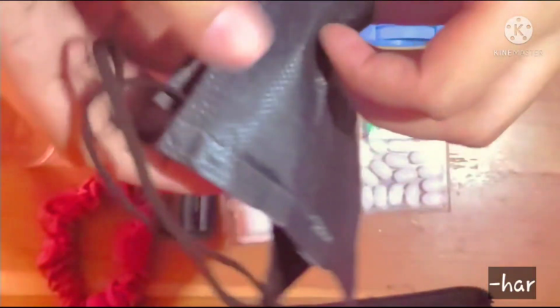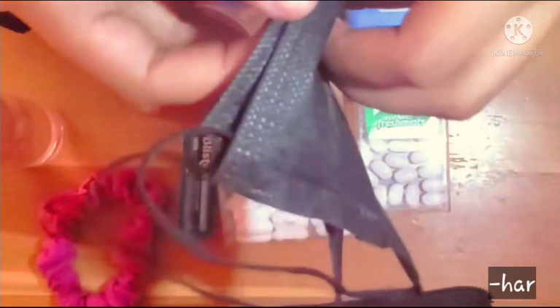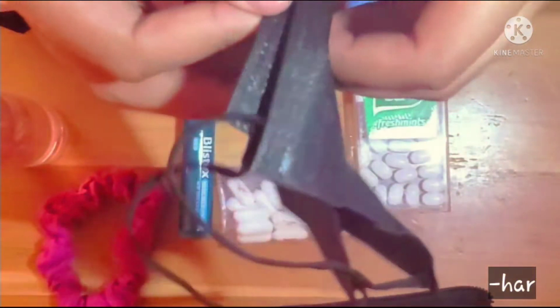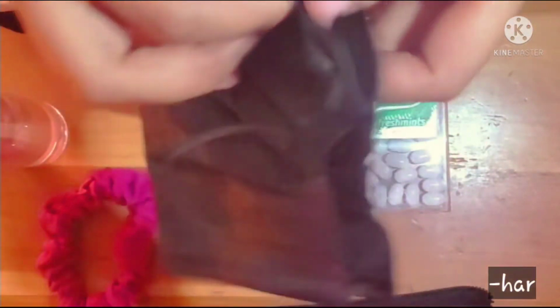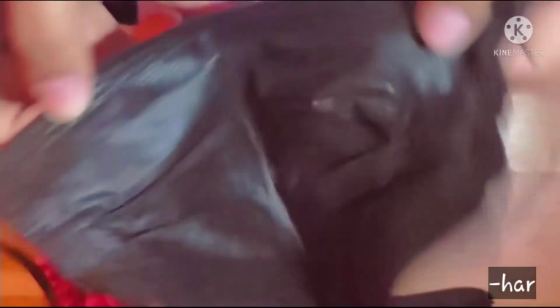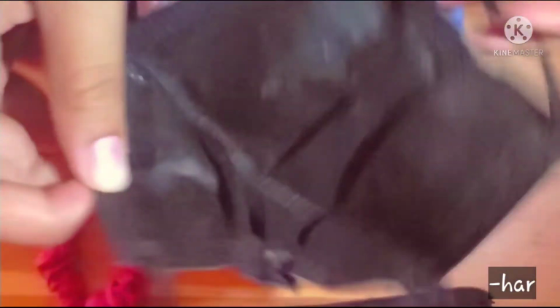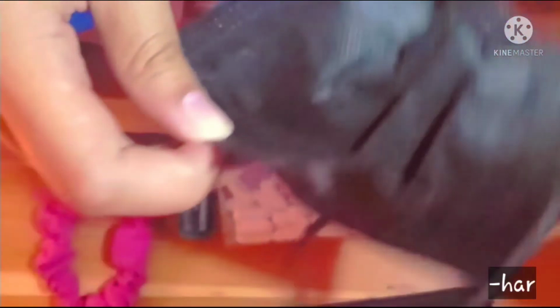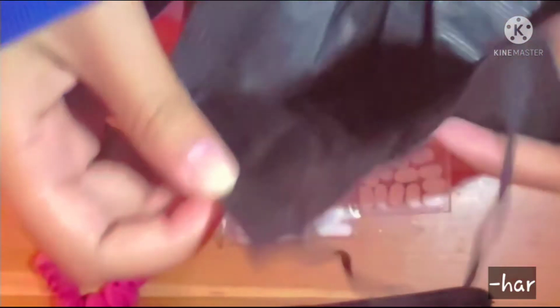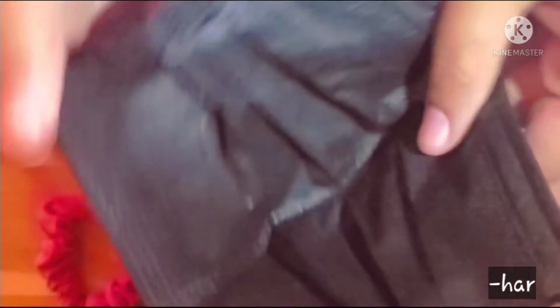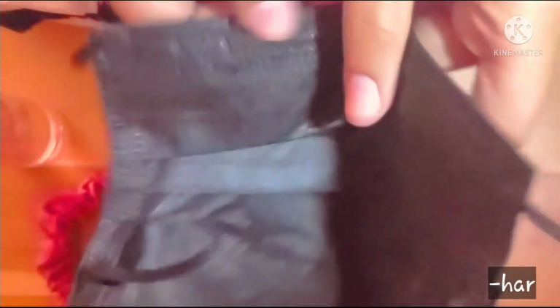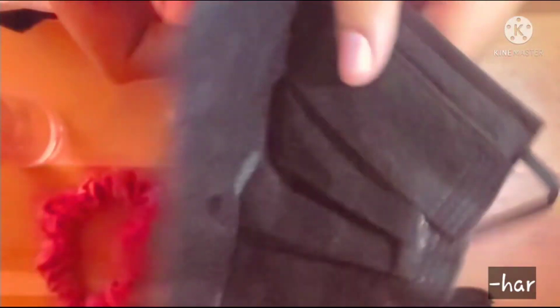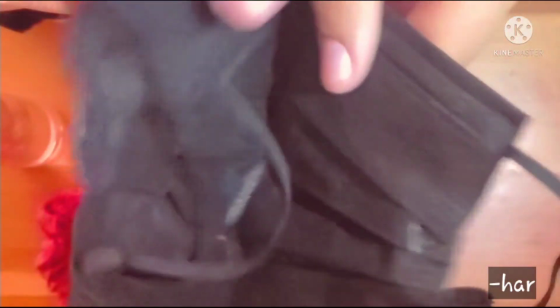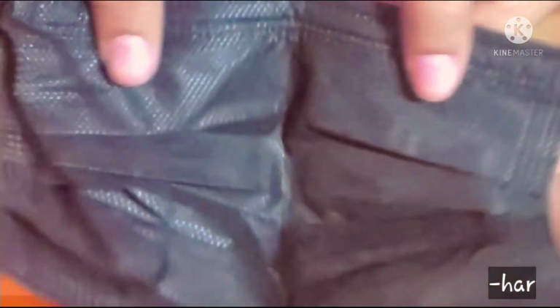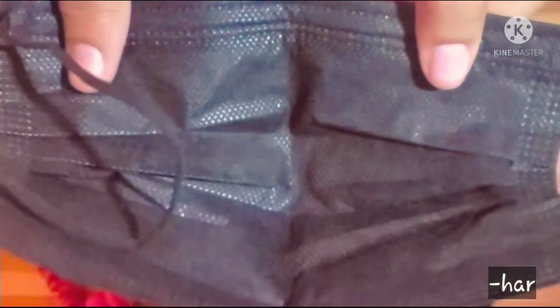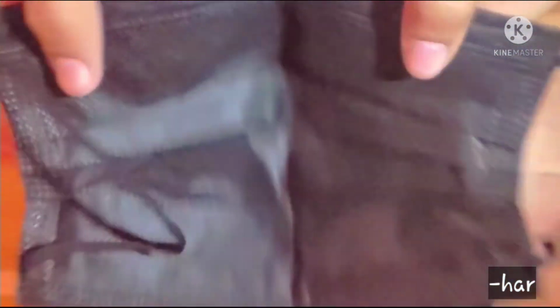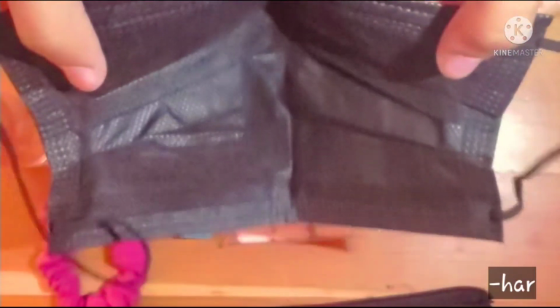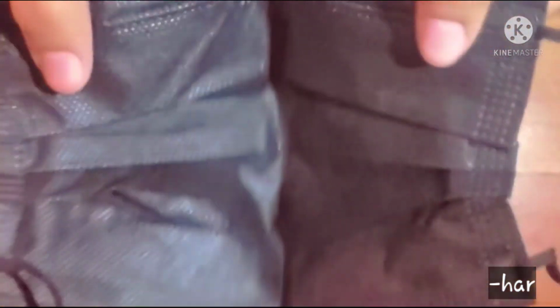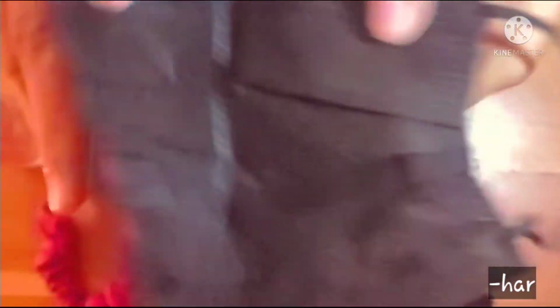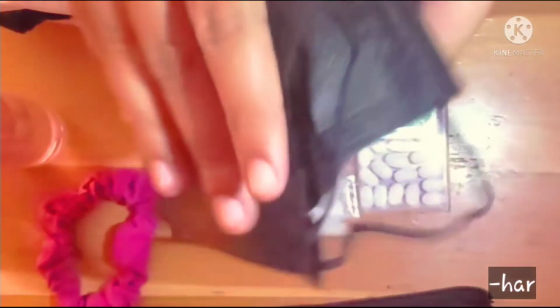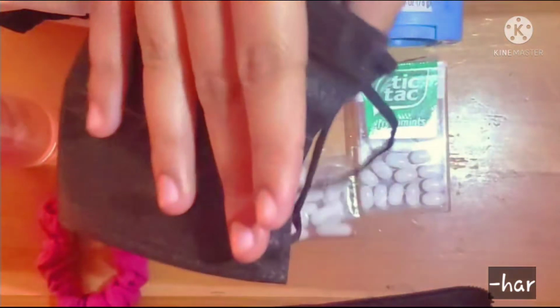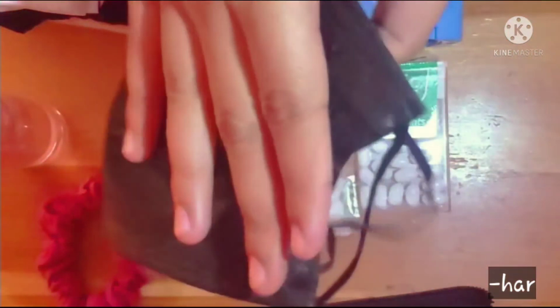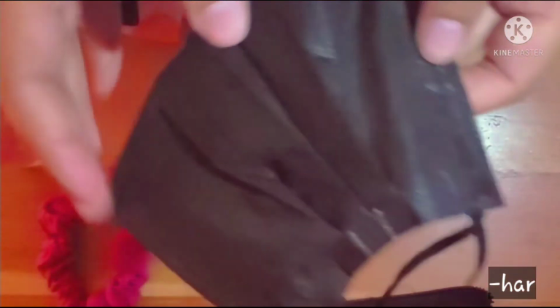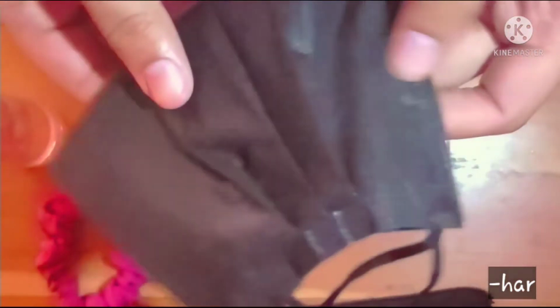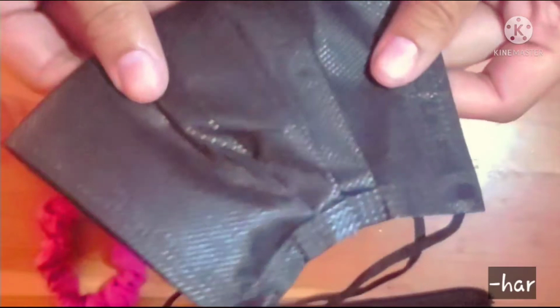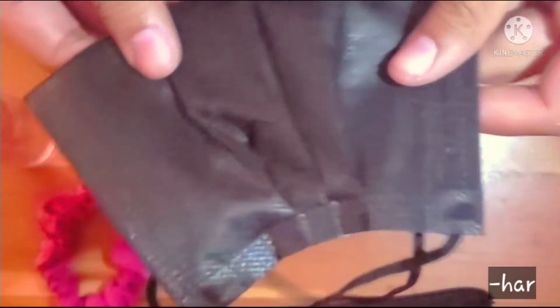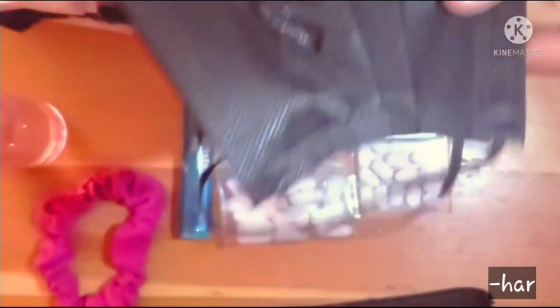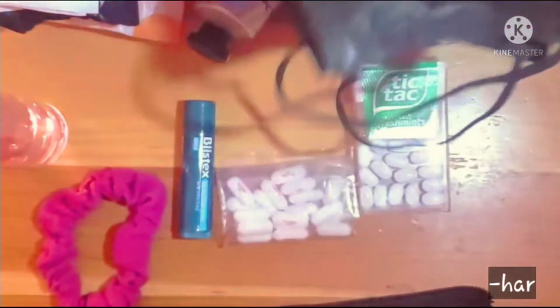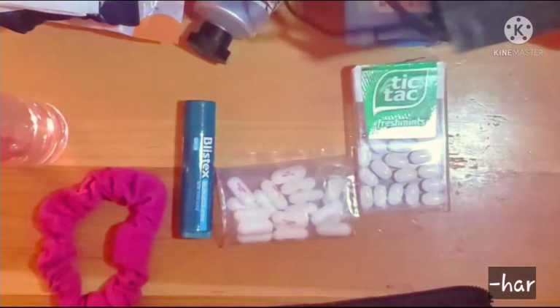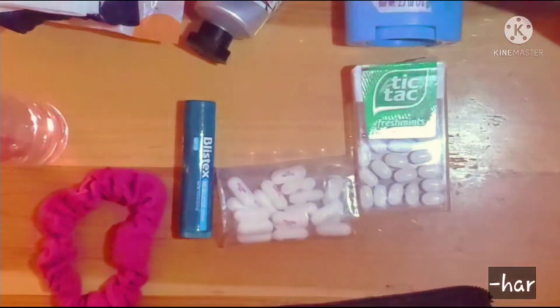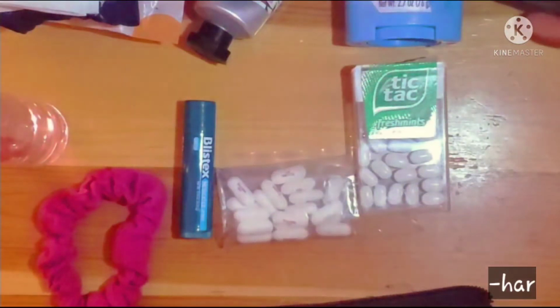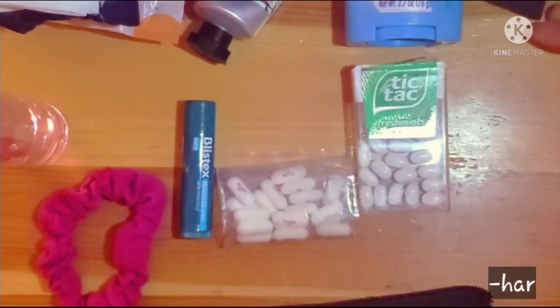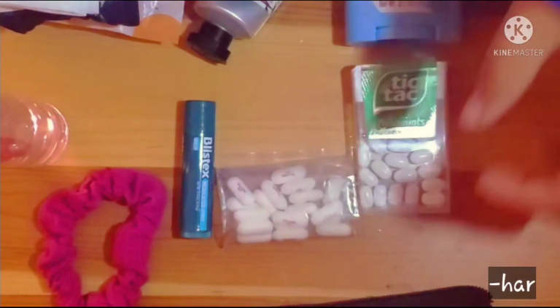Here is an extra mask. We are in a pandemic, so I always carry this extra mask in case I spill anything on my current mask or I just need a new one.